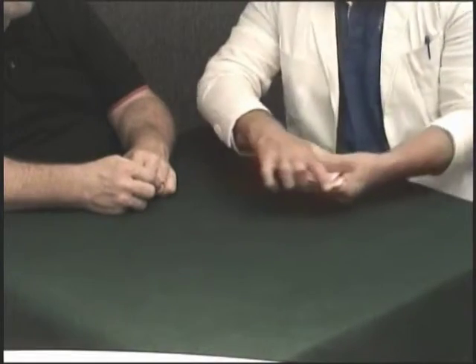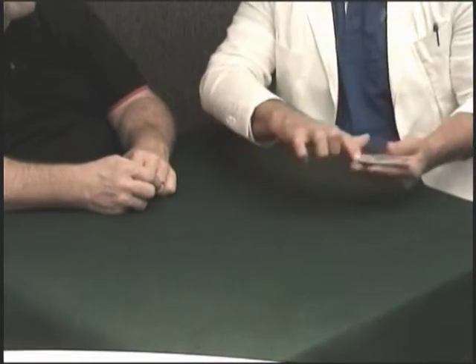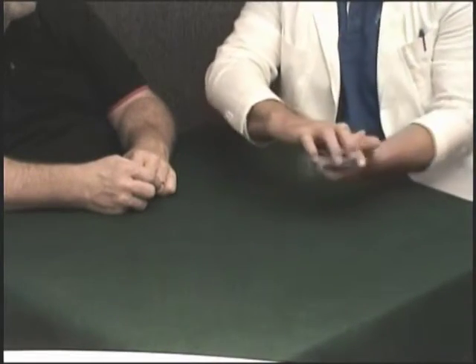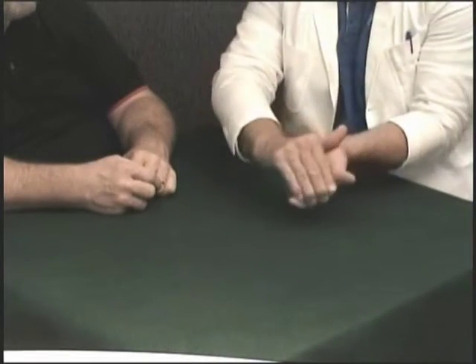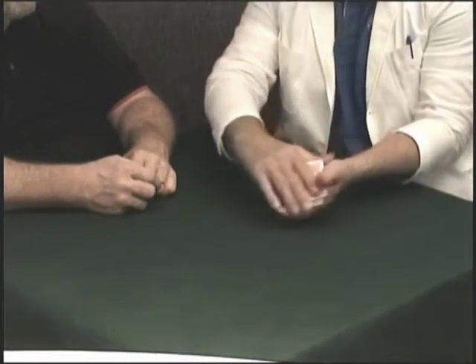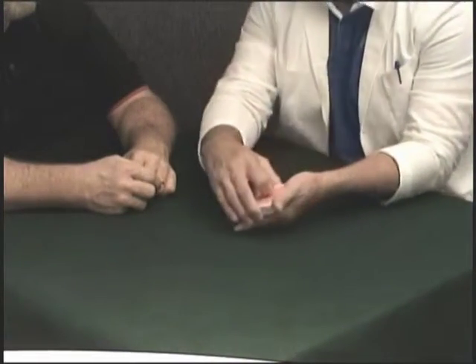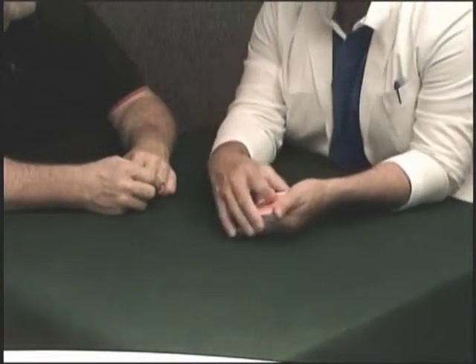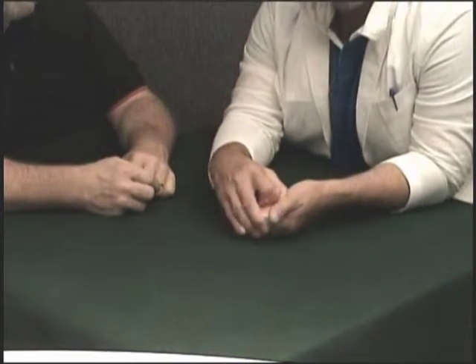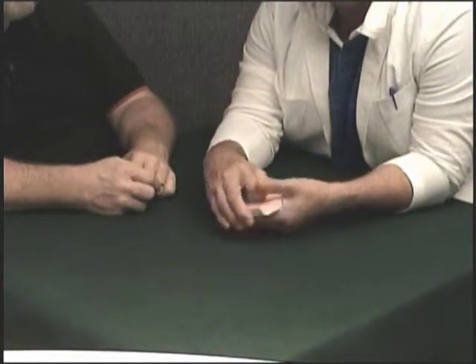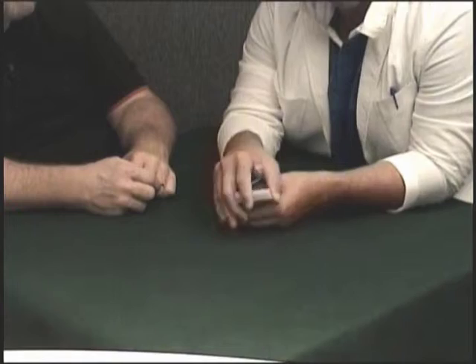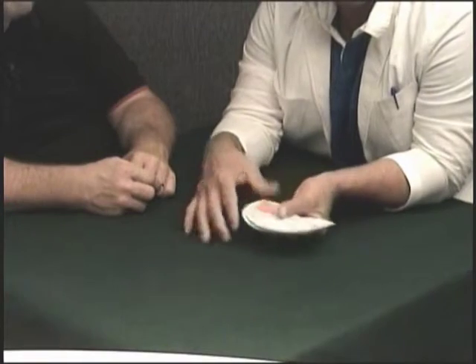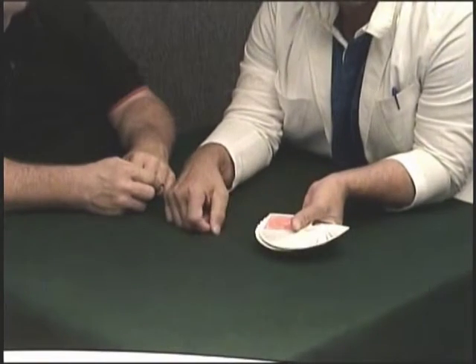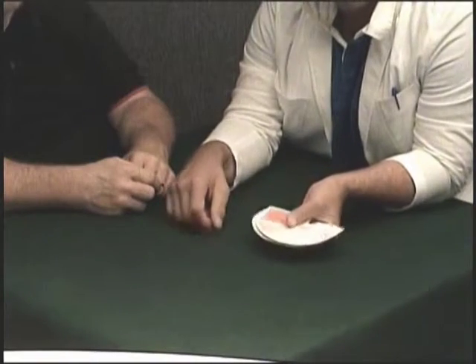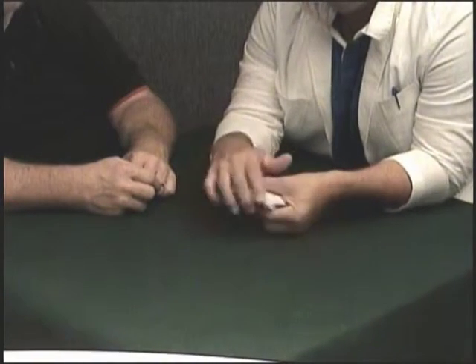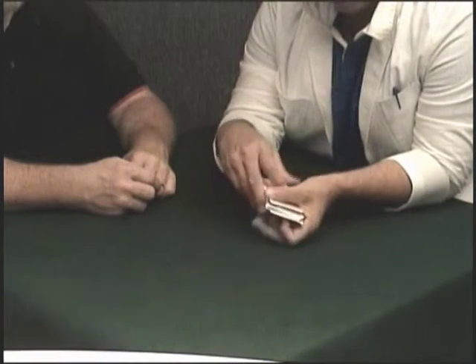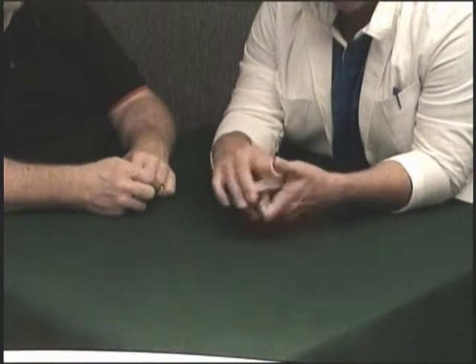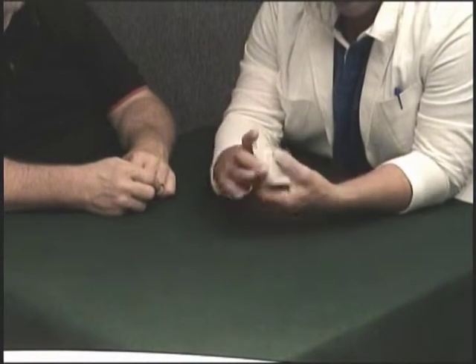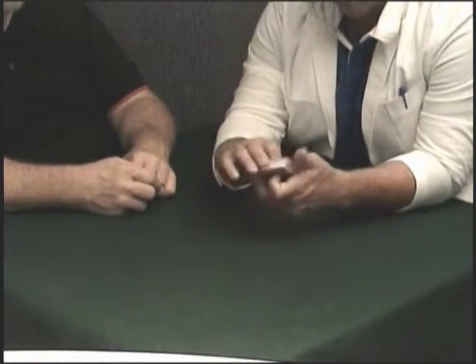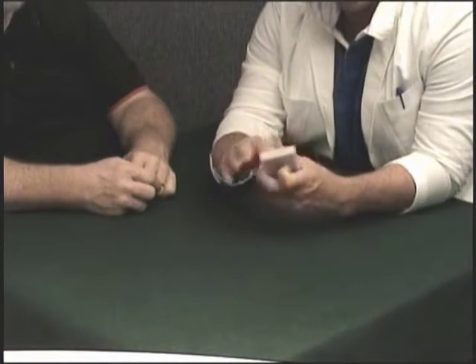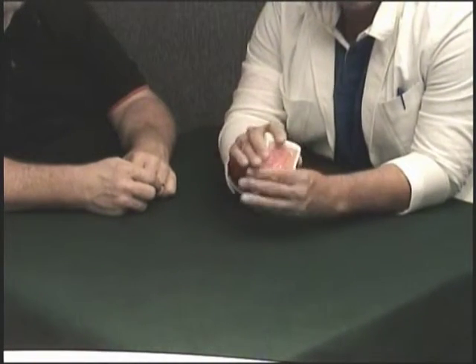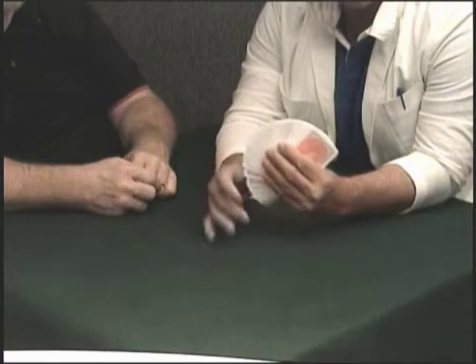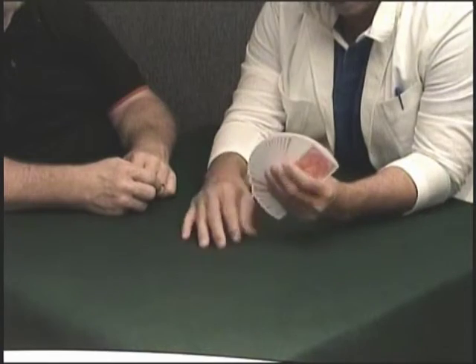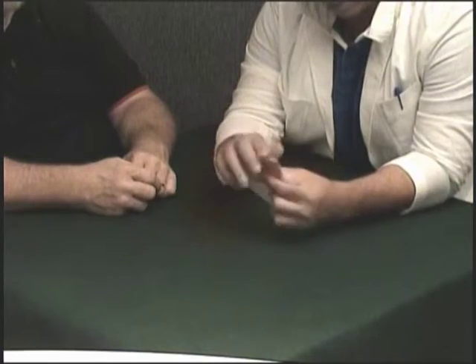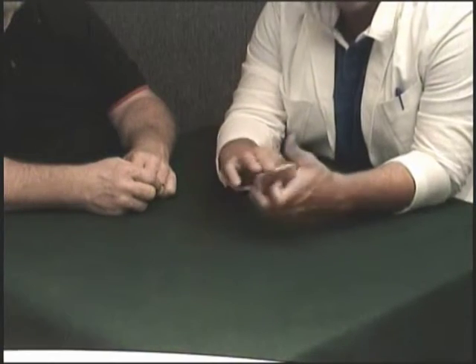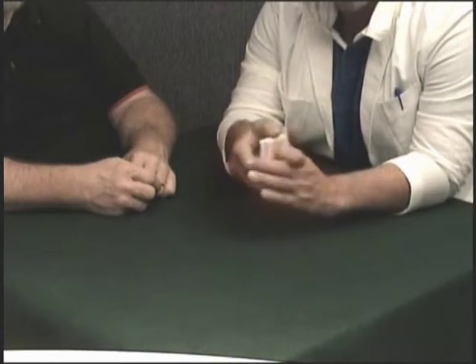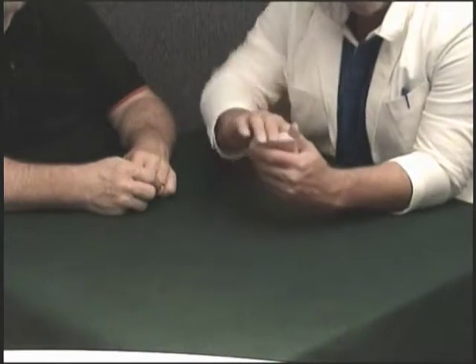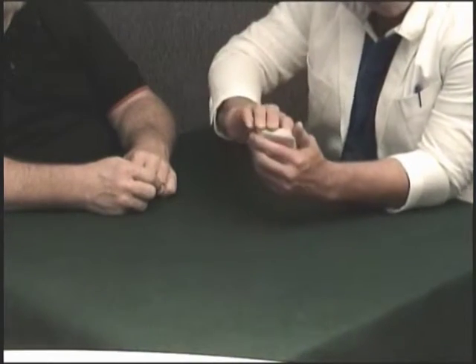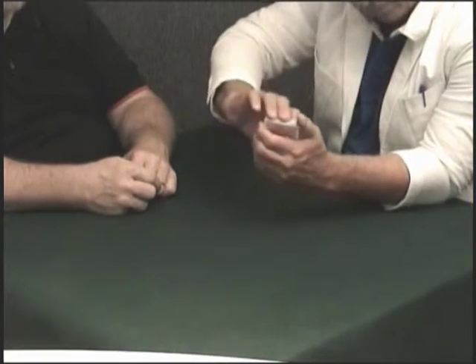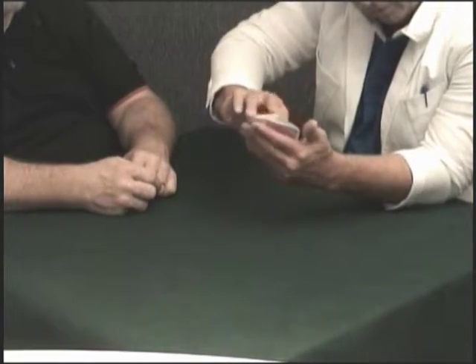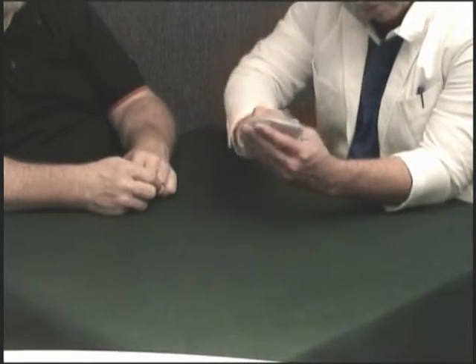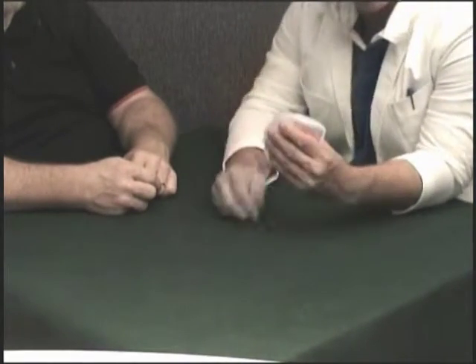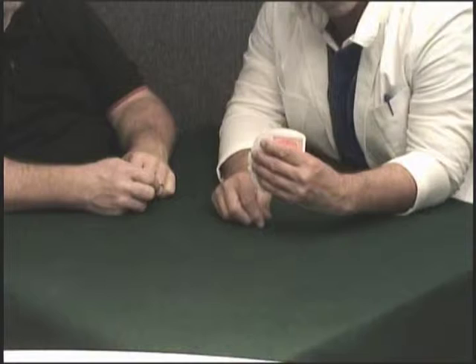If I squeeze the carrots, they start to shrink, crush them, and they get a little smaller. I squeeze them again, they get a little smaller. I squeeze them one more time, and they turn into miniature carrots.